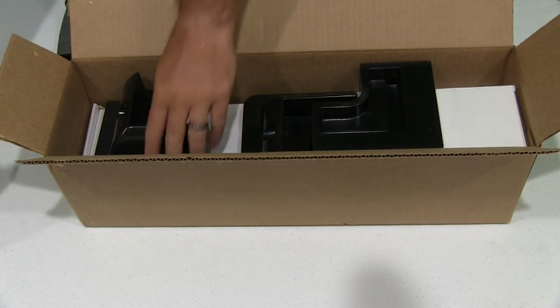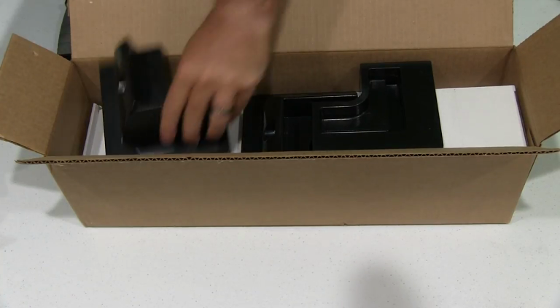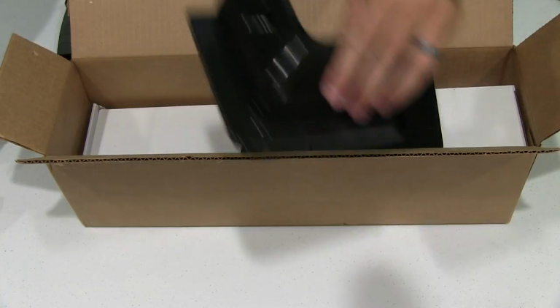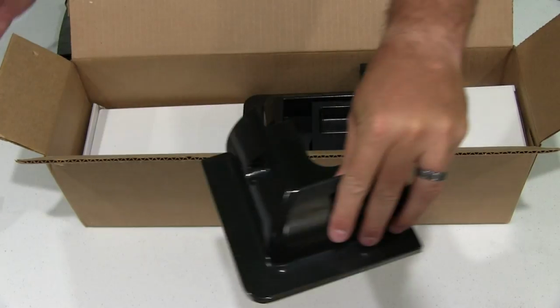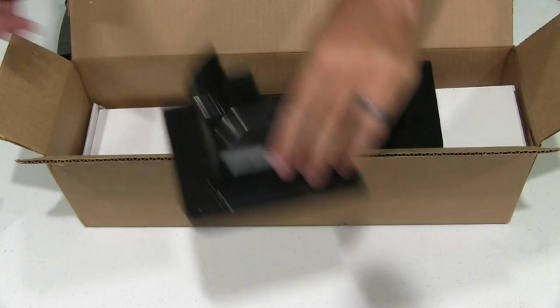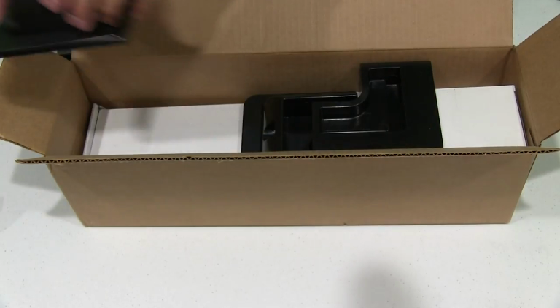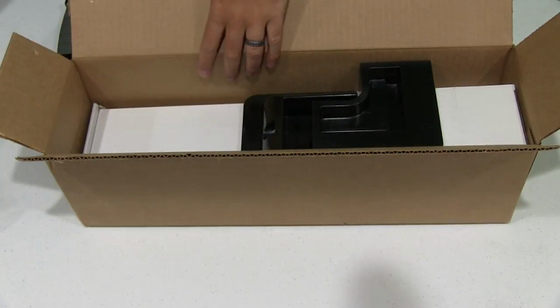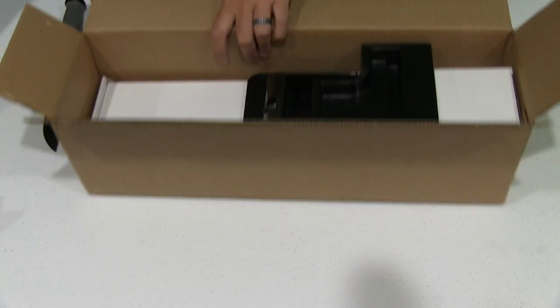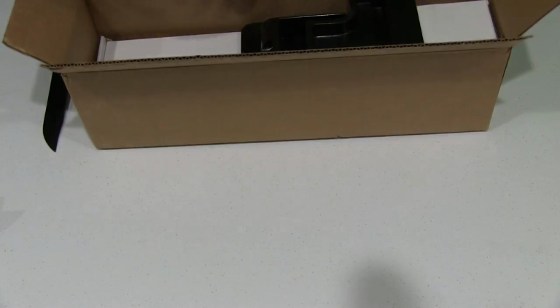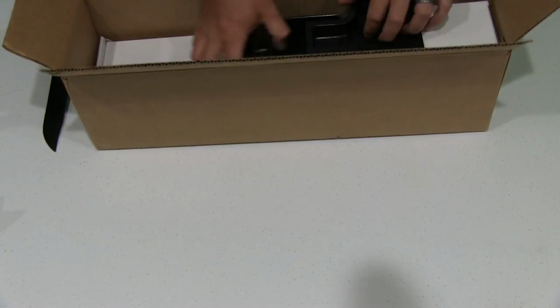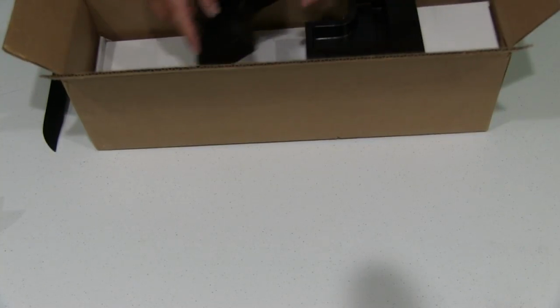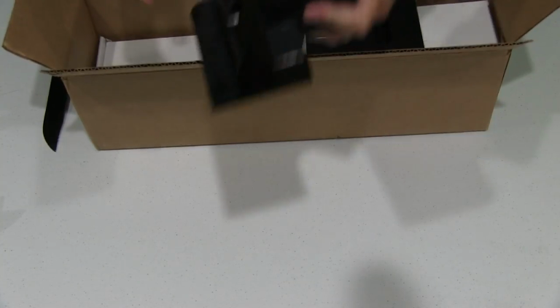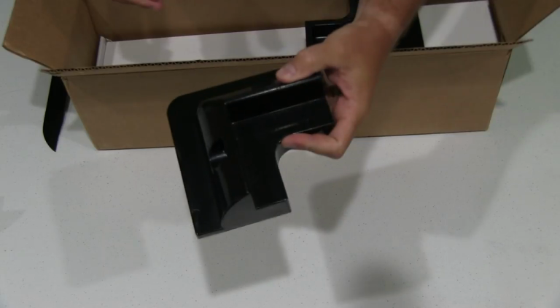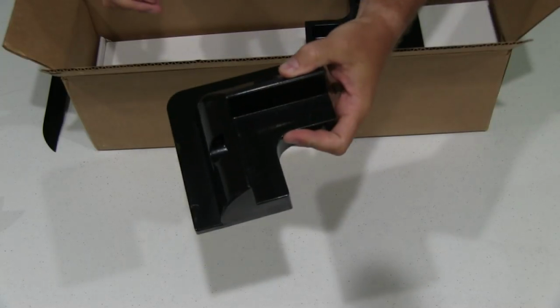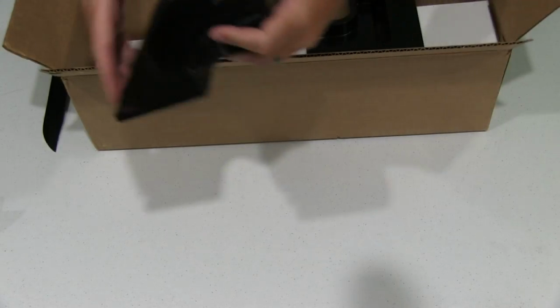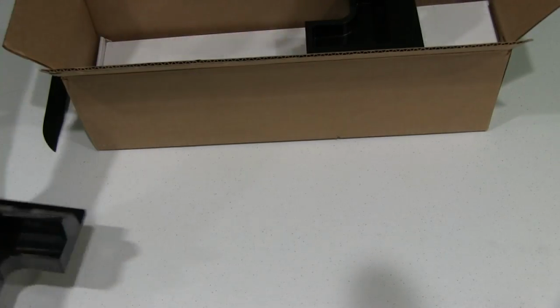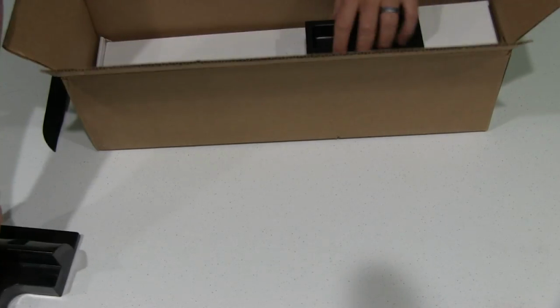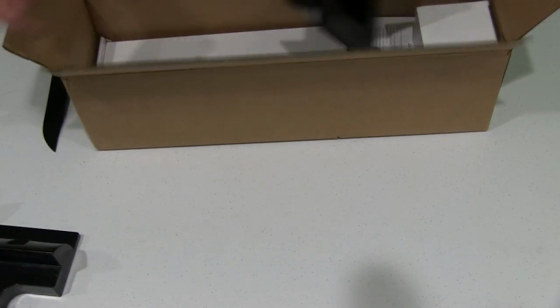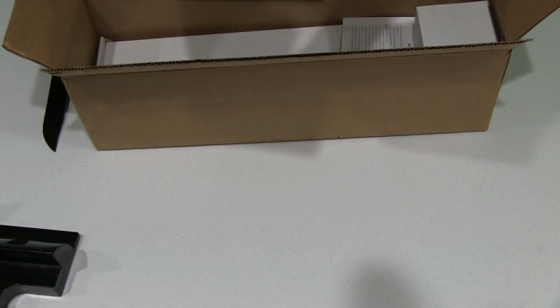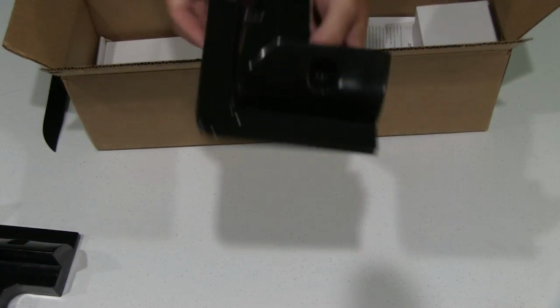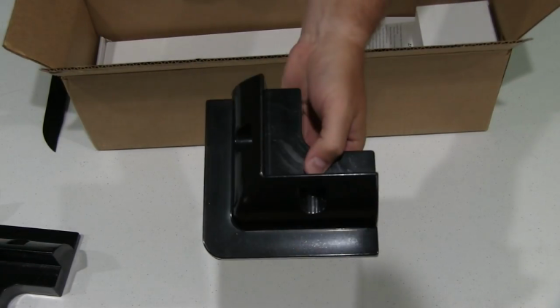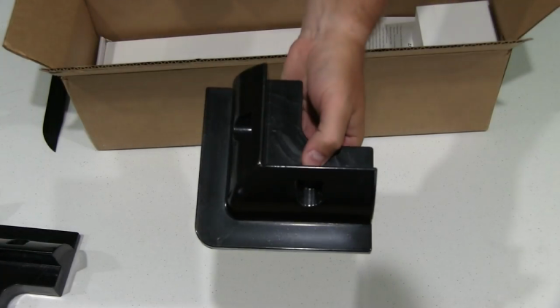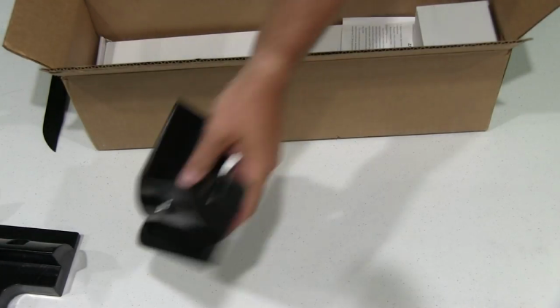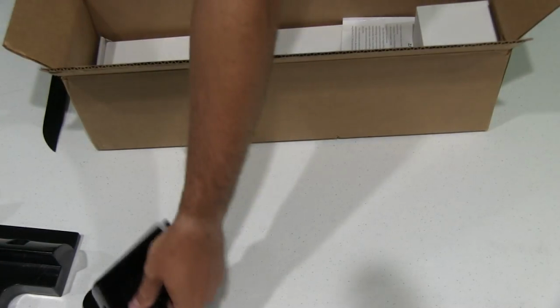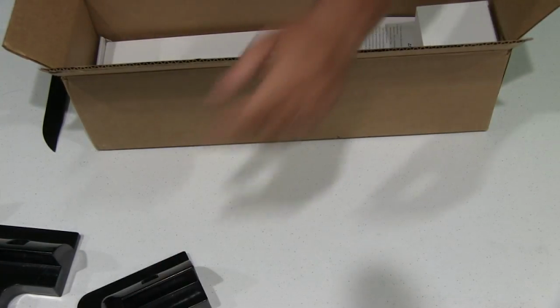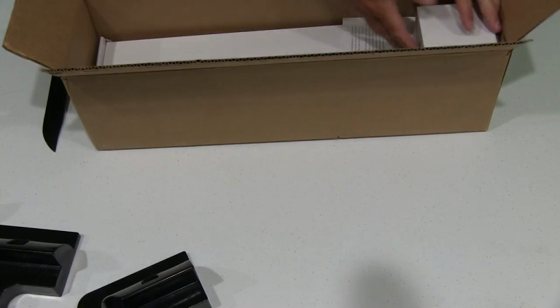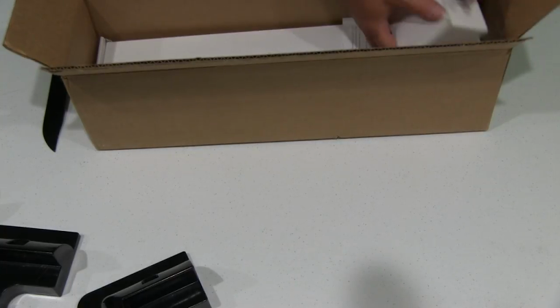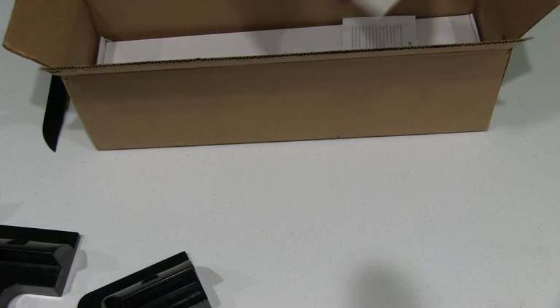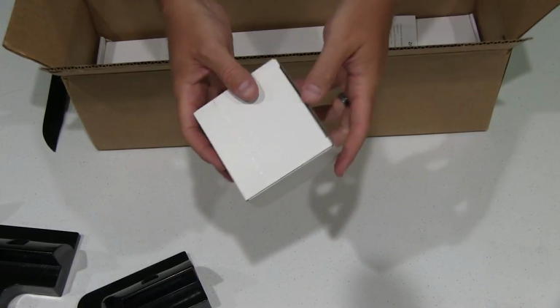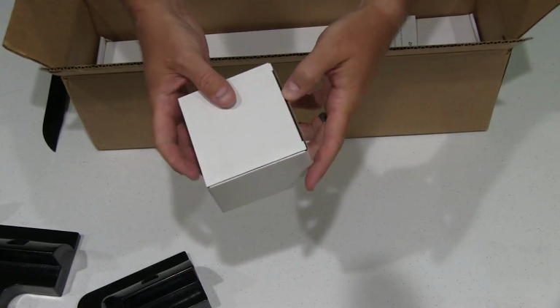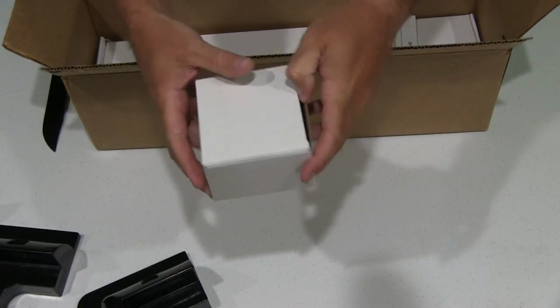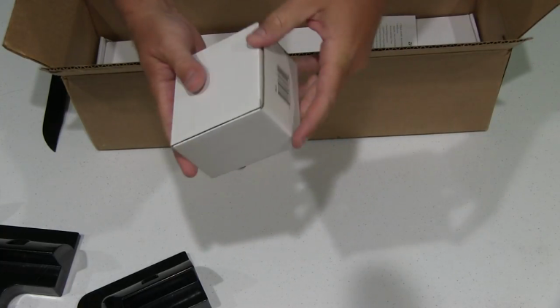So you've got one corner bracket, two corner brackets, three corner brackets, four corner brackets, and you've got a little box right here.